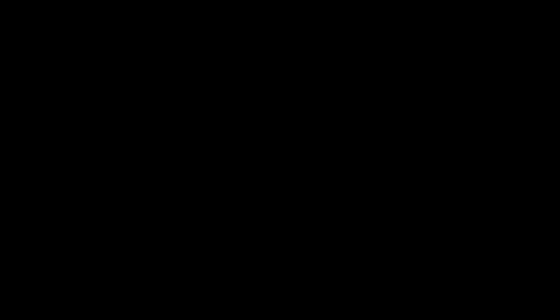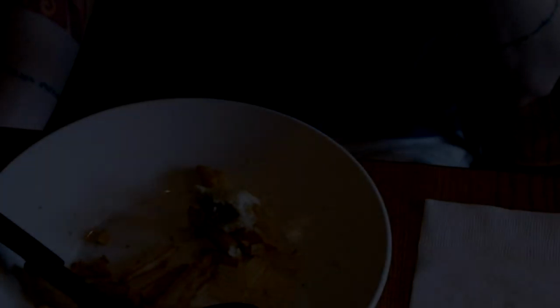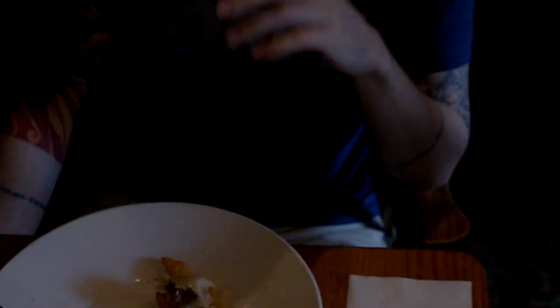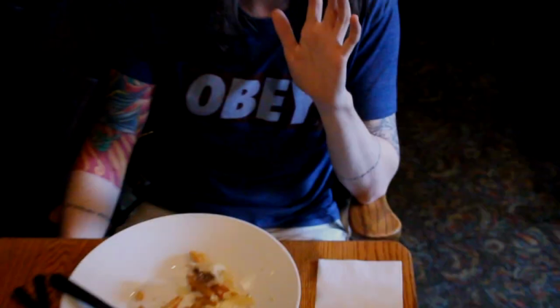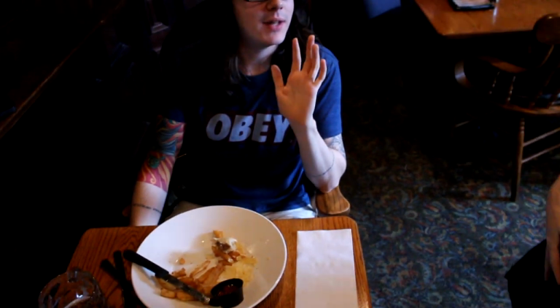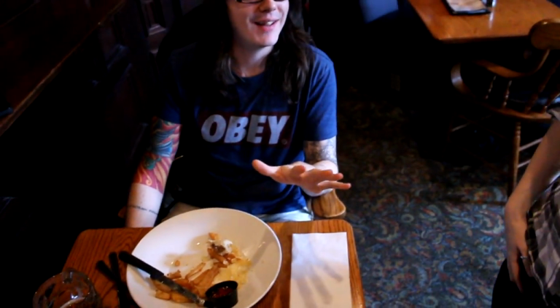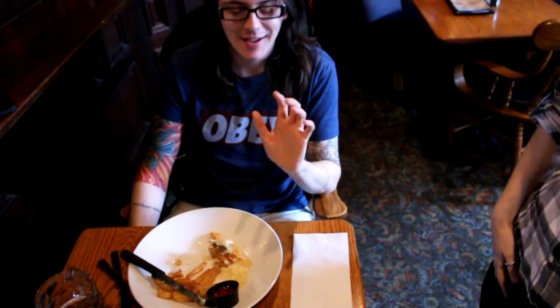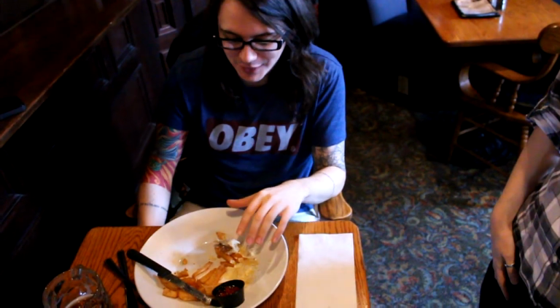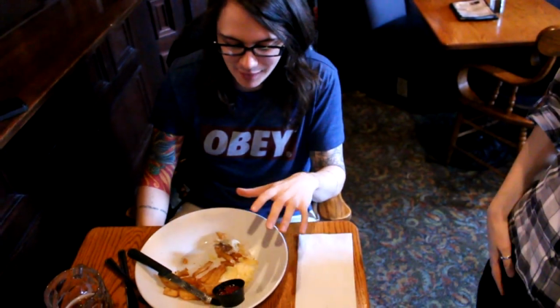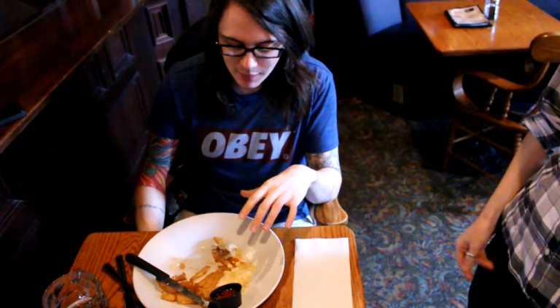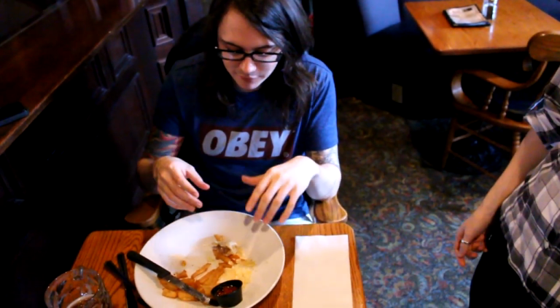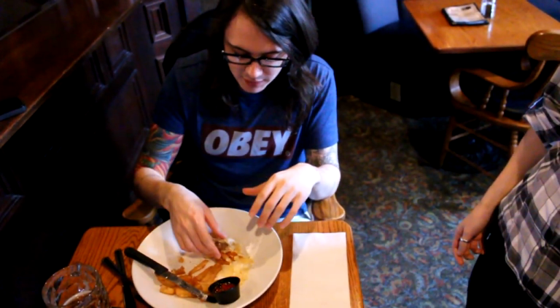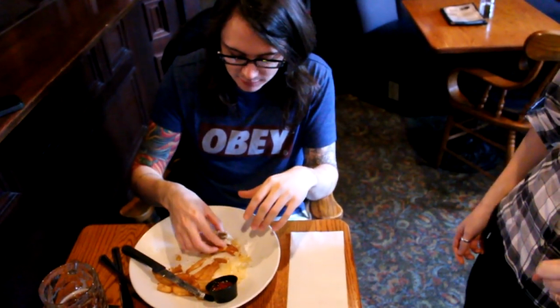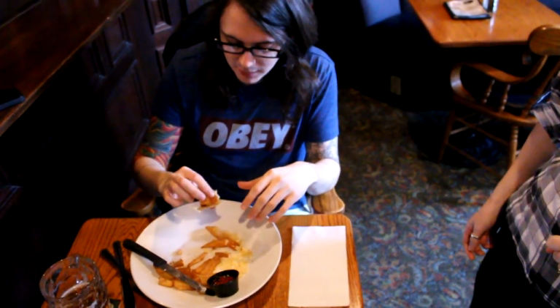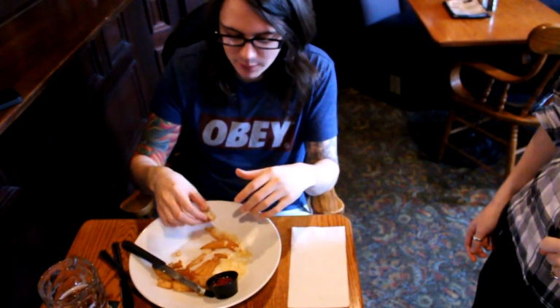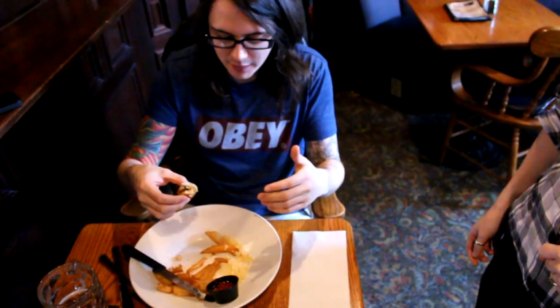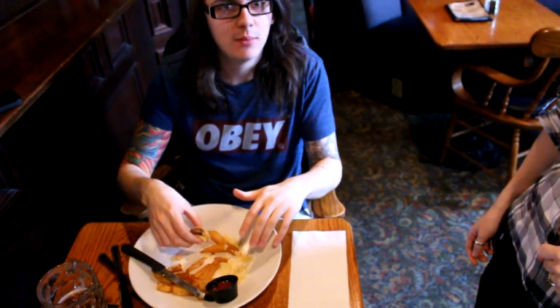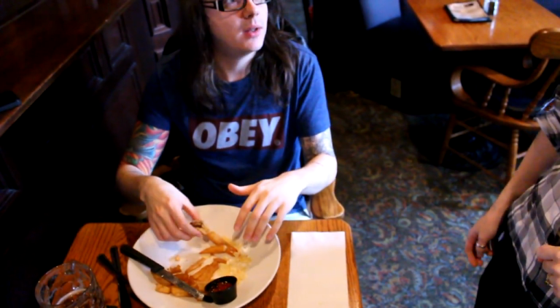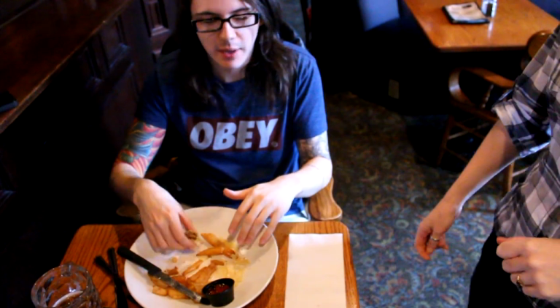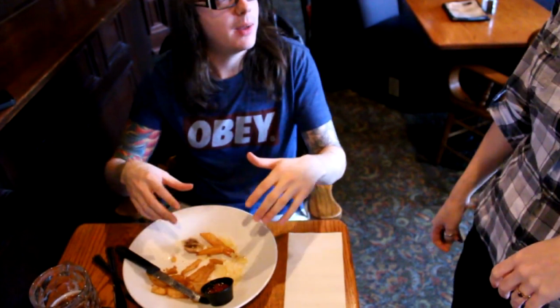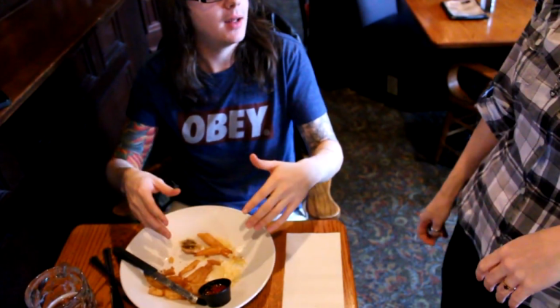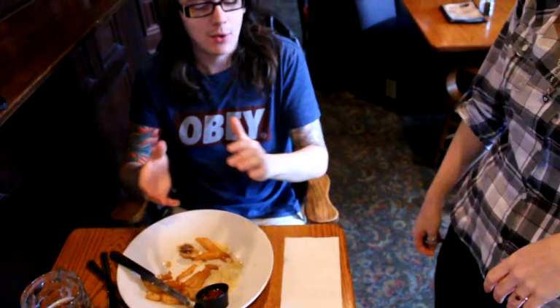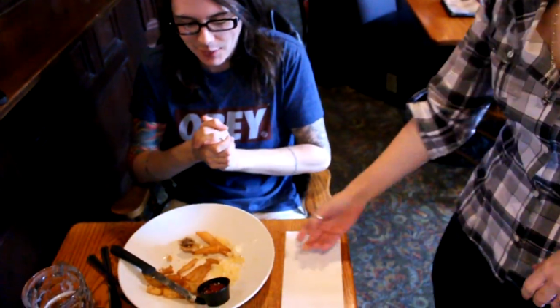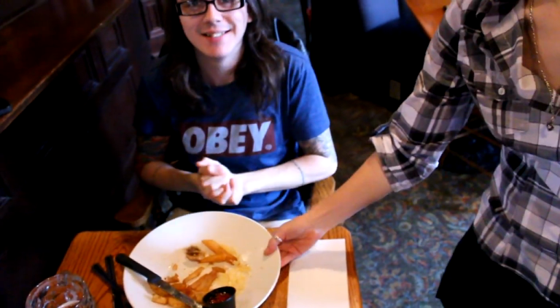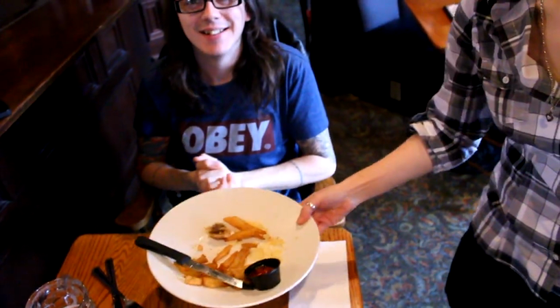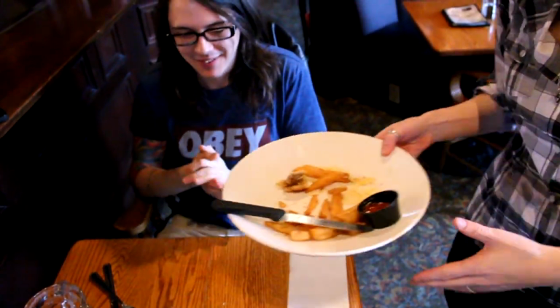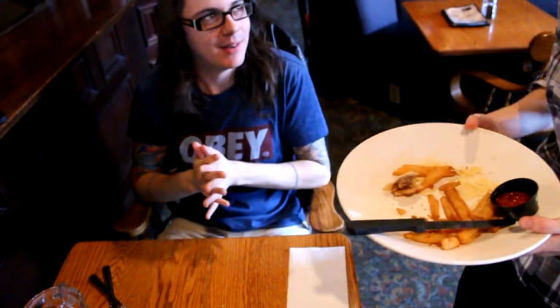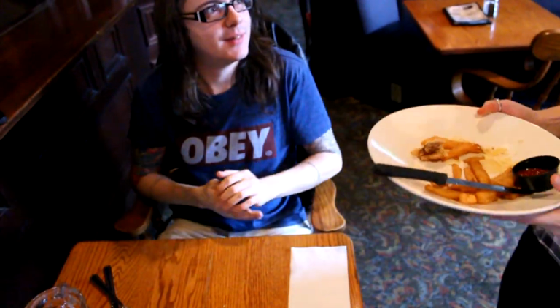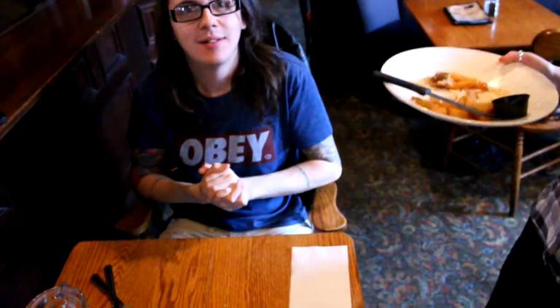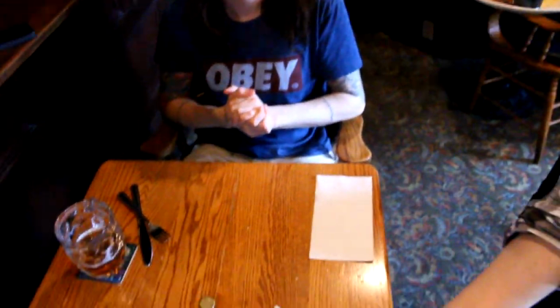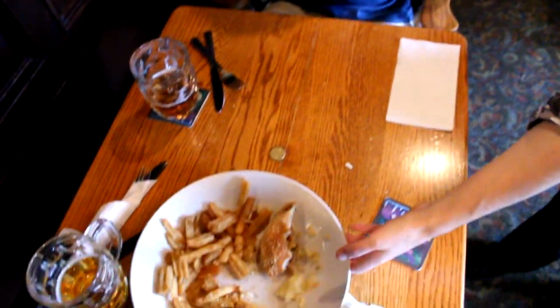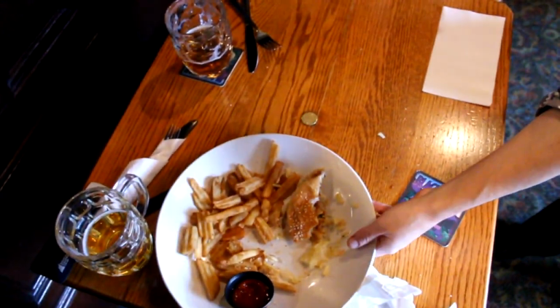How was everything? It was fantastic, it was really good. I couldn't finish it. But can we, like — I don't know what they do in North America. Yeah, I can pack it up for you. Have a great — thank you. Pack it up in a to-go box. Nothing for you as well? No.